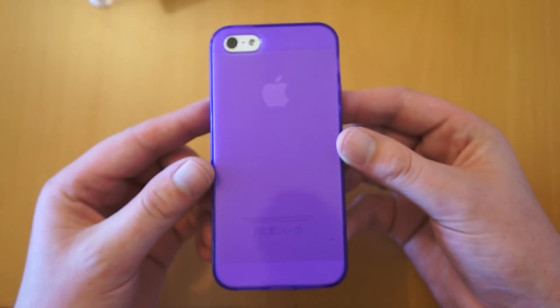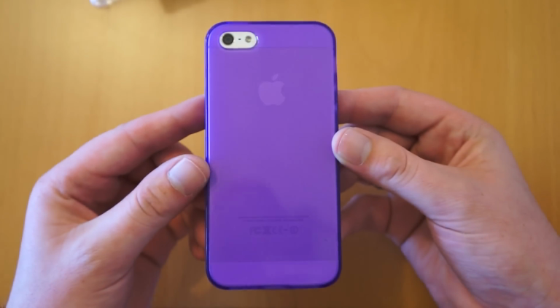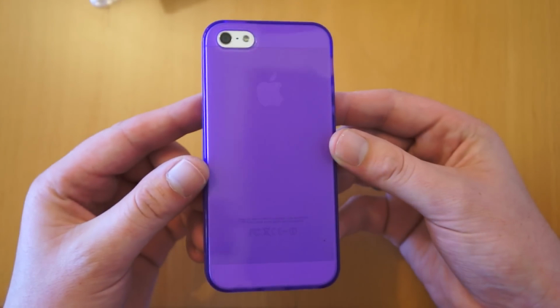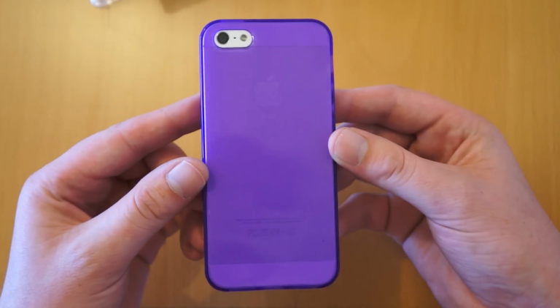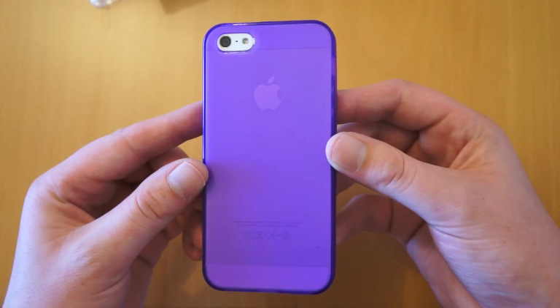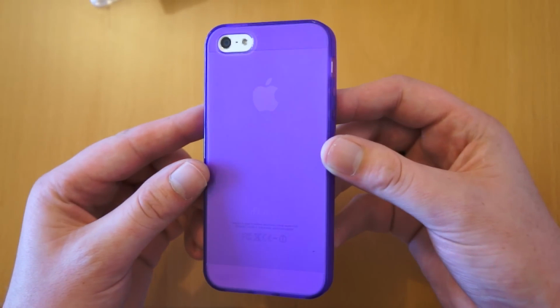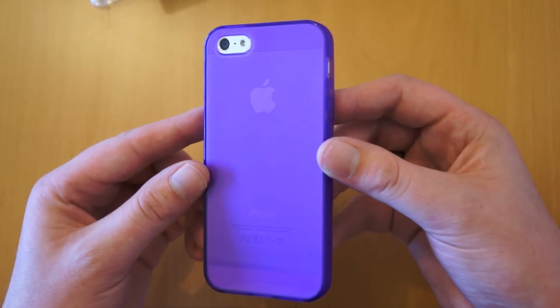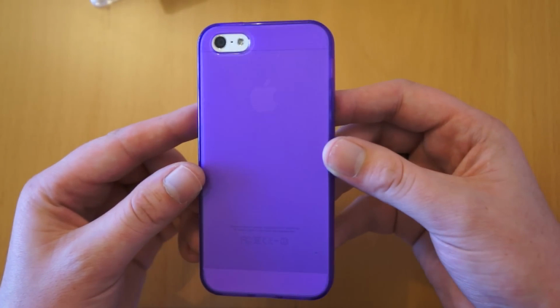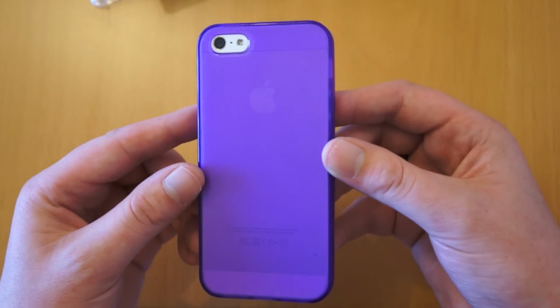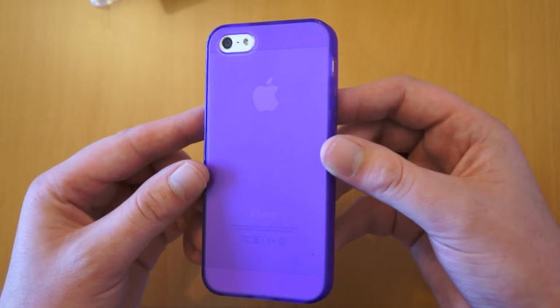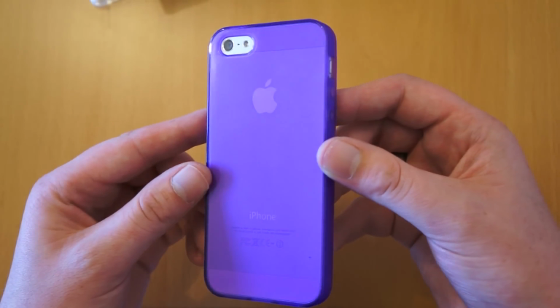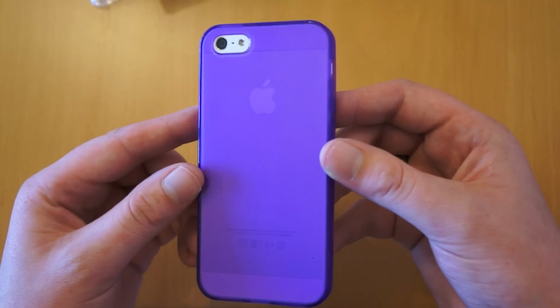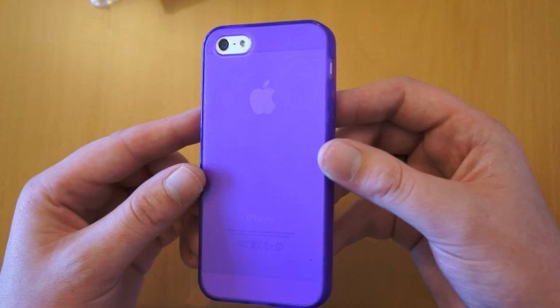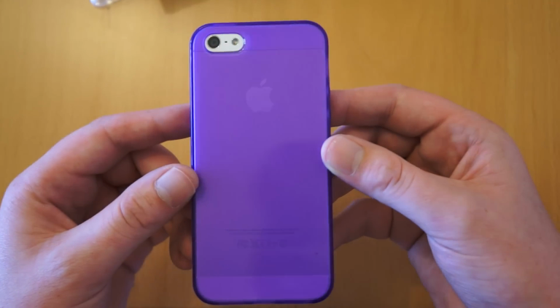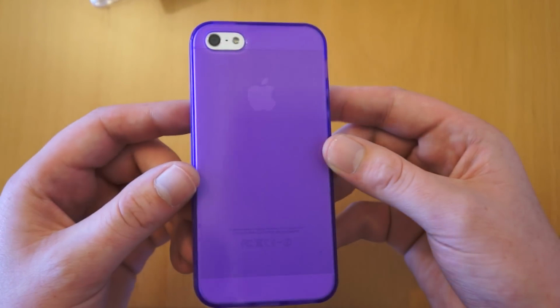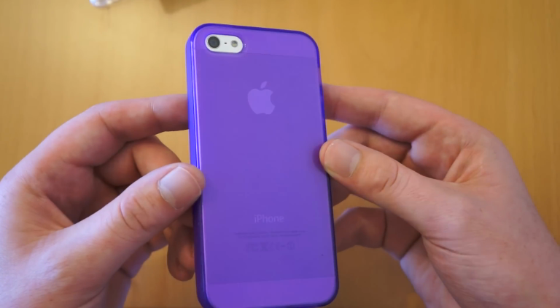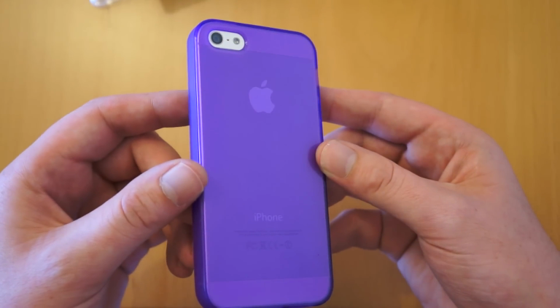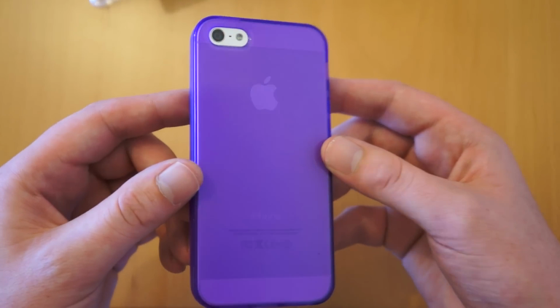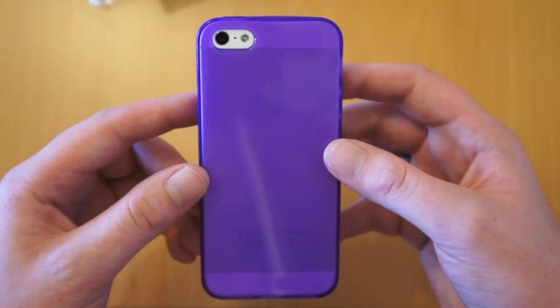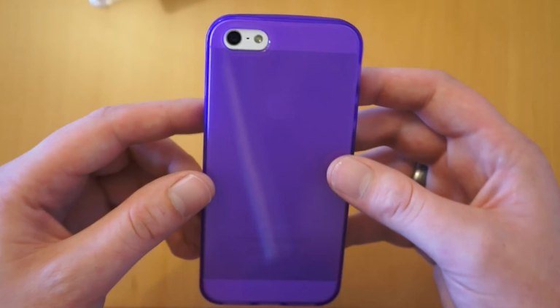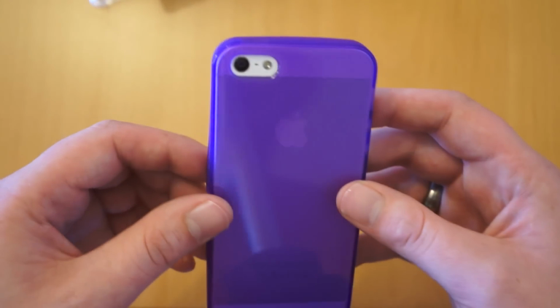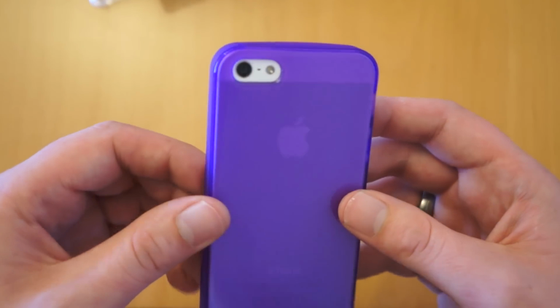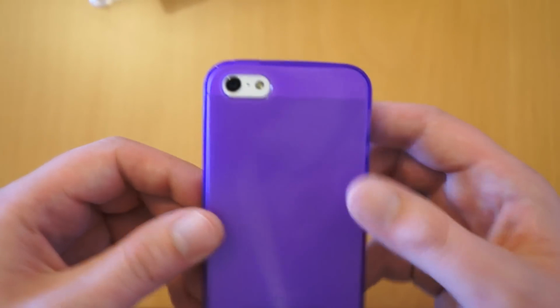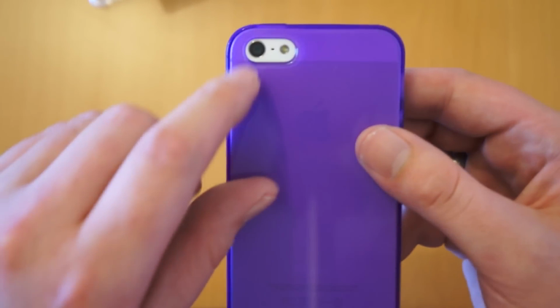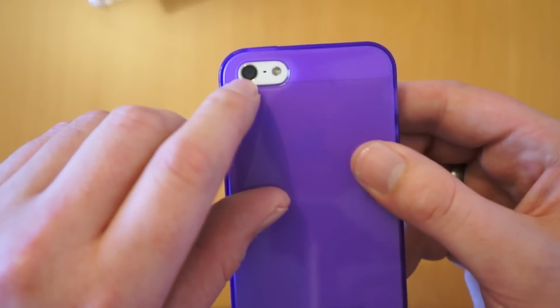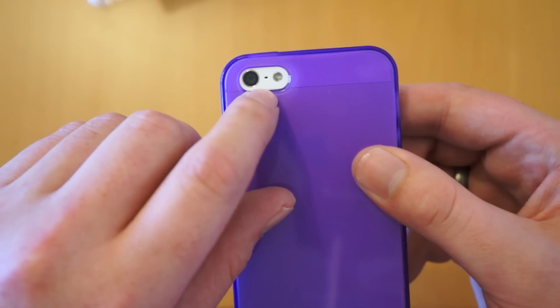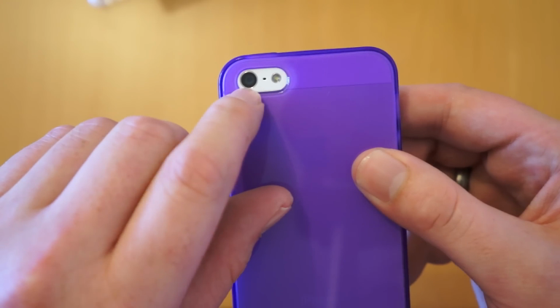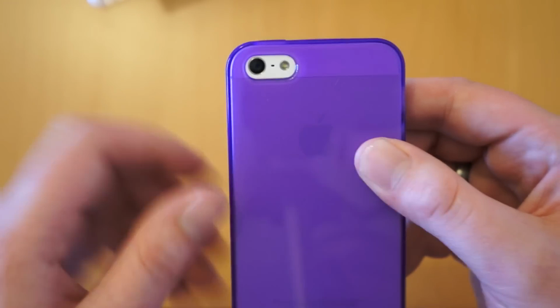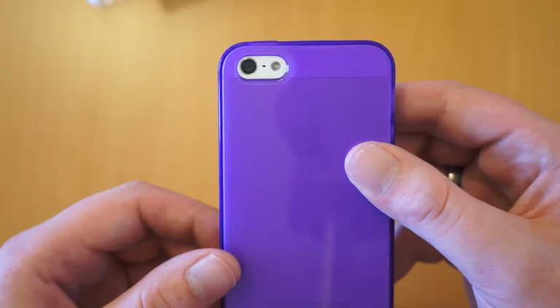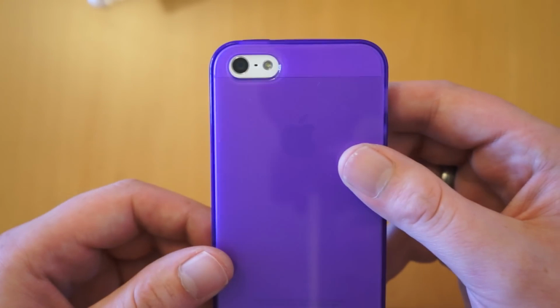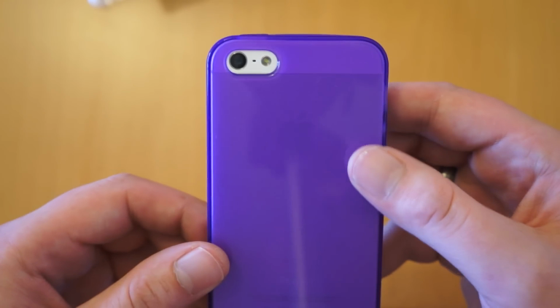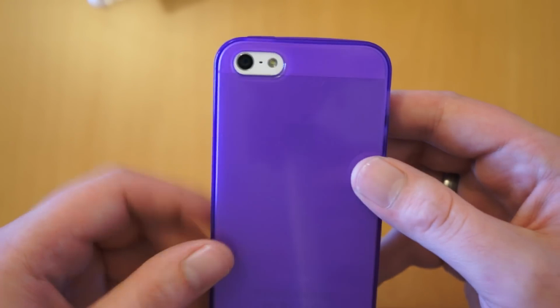You can see the unique design of the iPhone 5 through the back, so you can still show off your phone and keep the key features standing out. You've also got a cutout here for your camera and your LED flash.